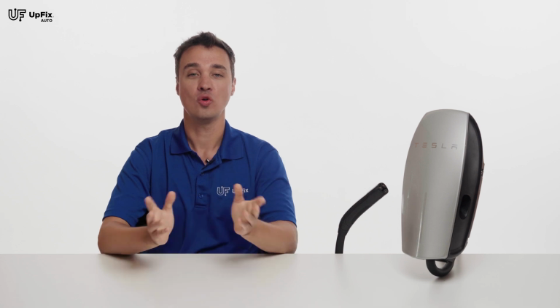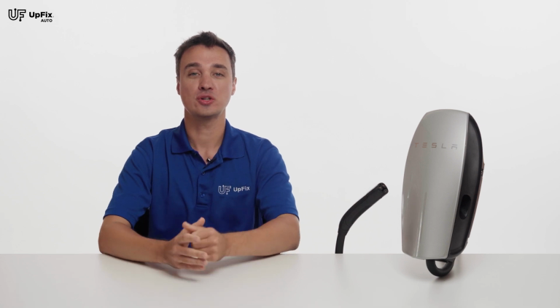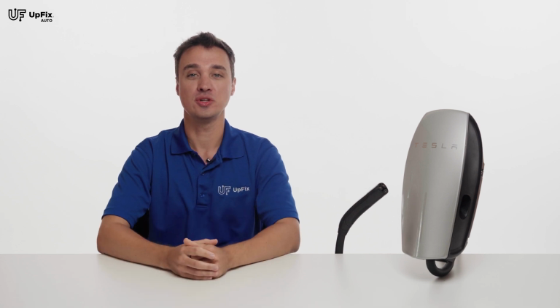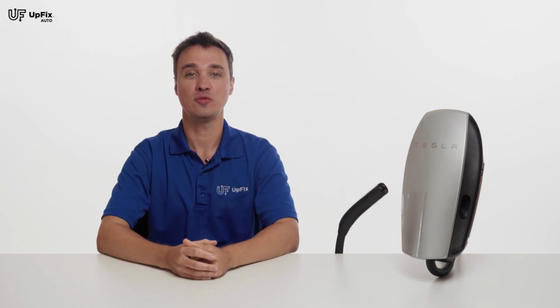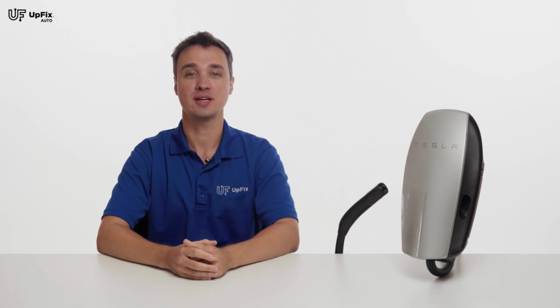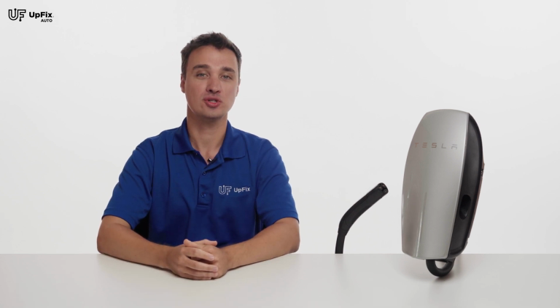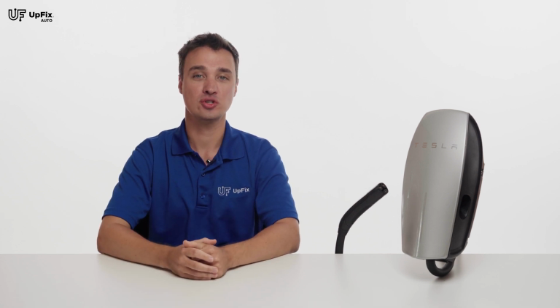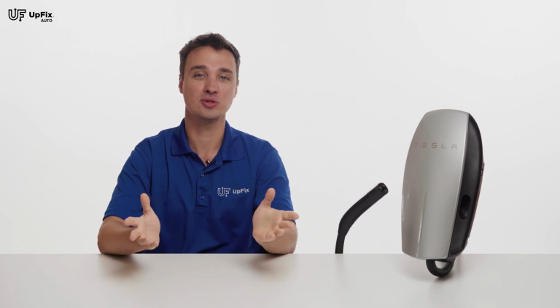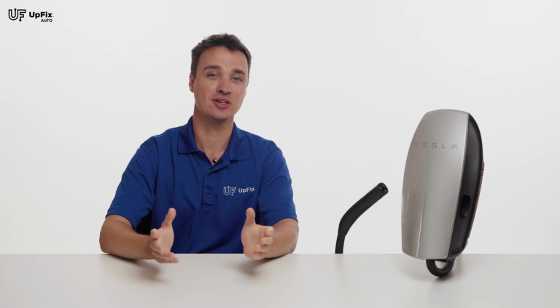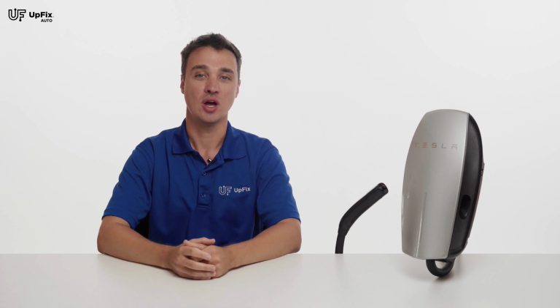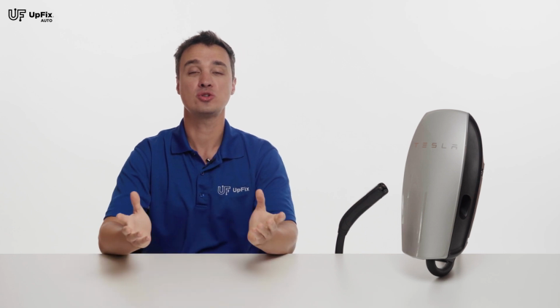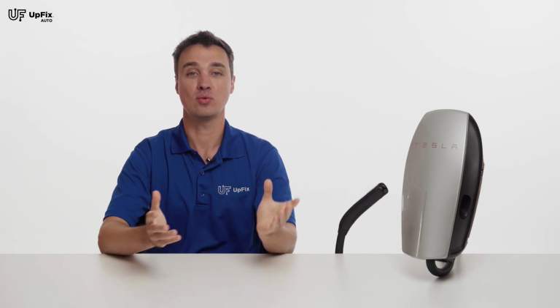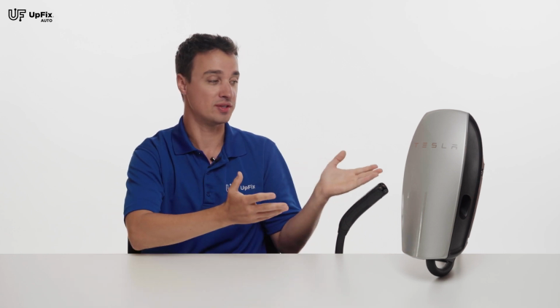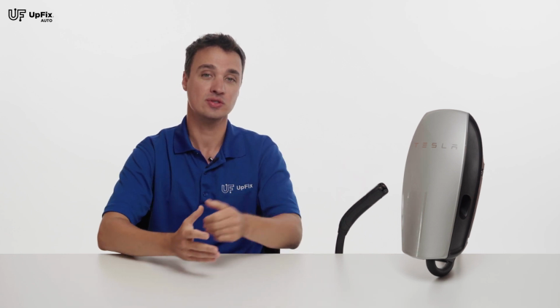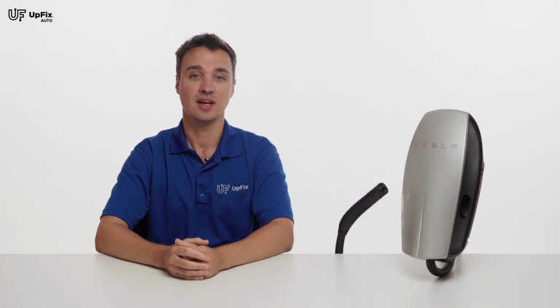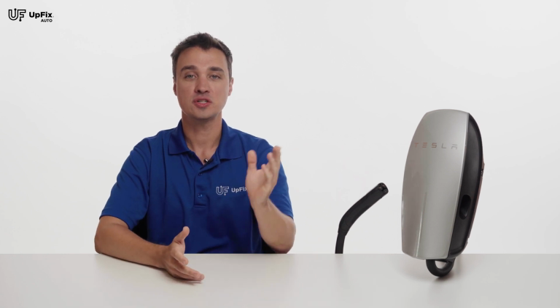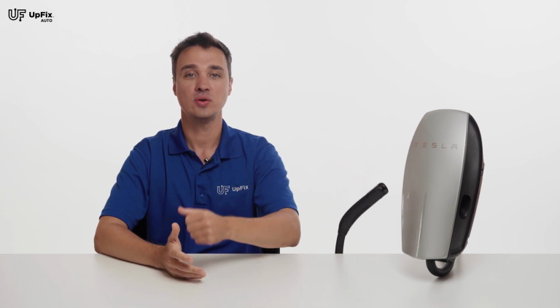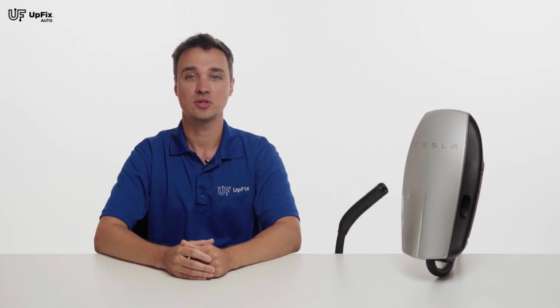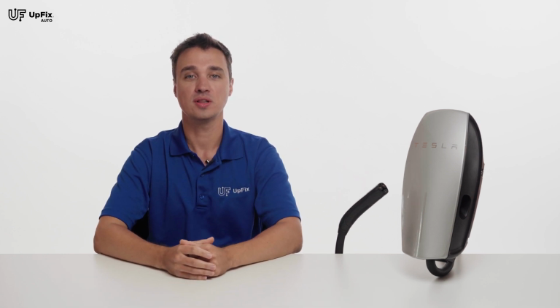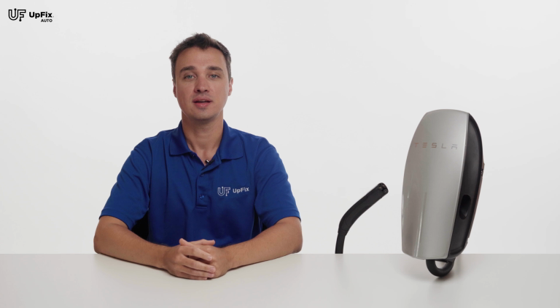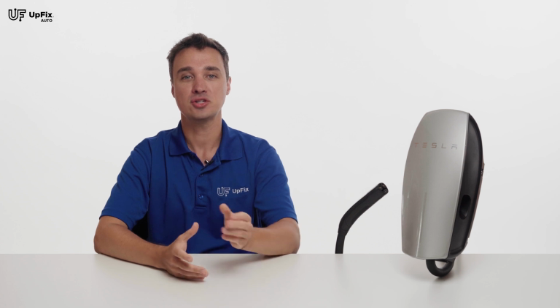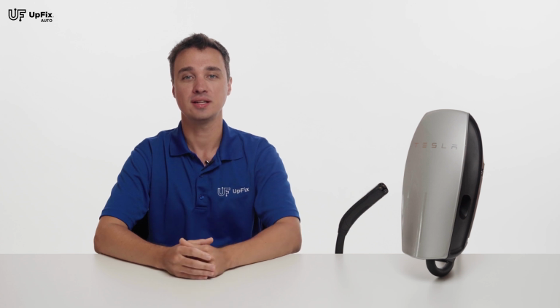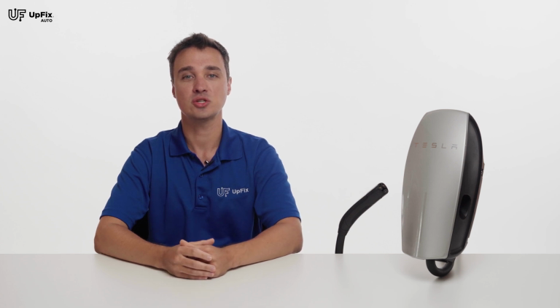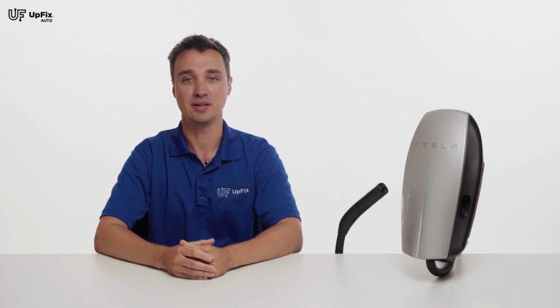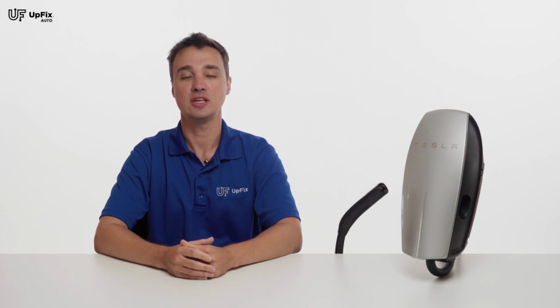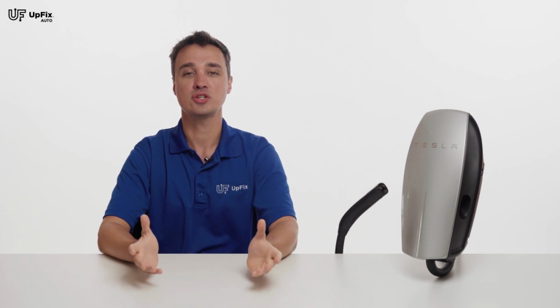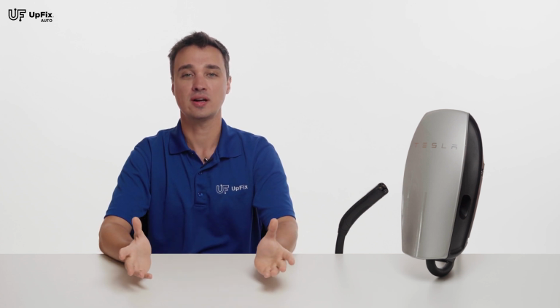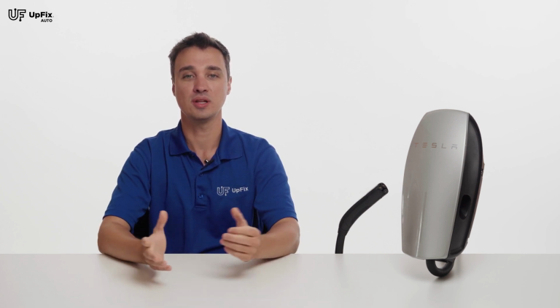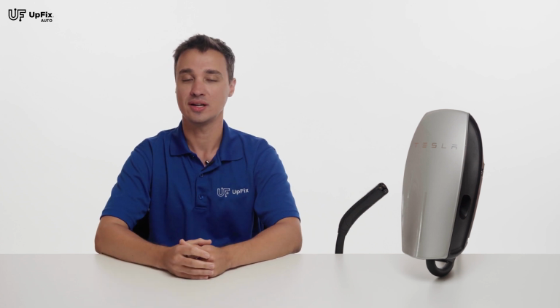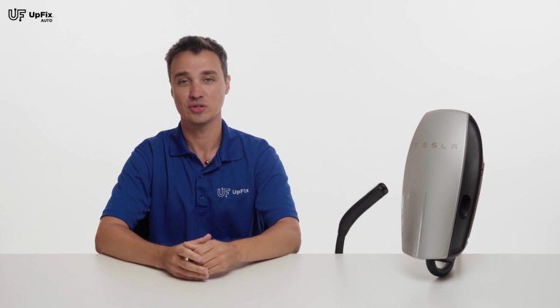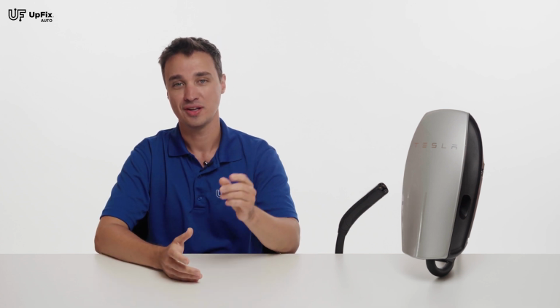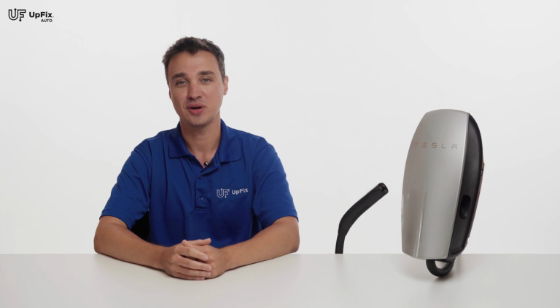Hopefully you learned something new and helpful about Tesla wall chargers, the pros and cons, and what issues might arise with these. If you liked this video and want to see more like it, make sure to hit that like and subscribe button. Leave your questions down in the comments below, and as always, thanks for watching.